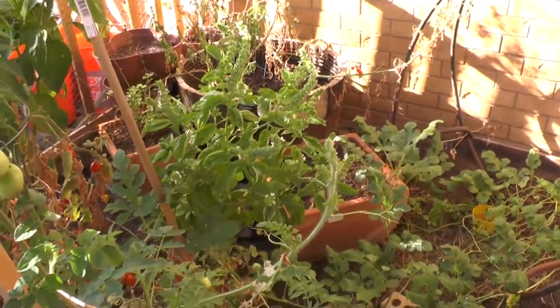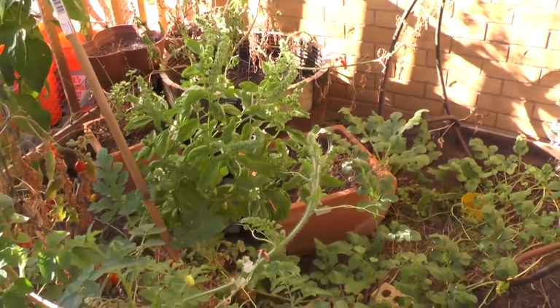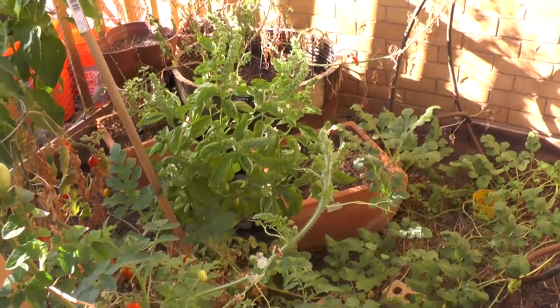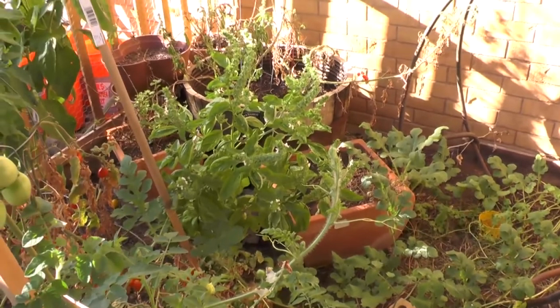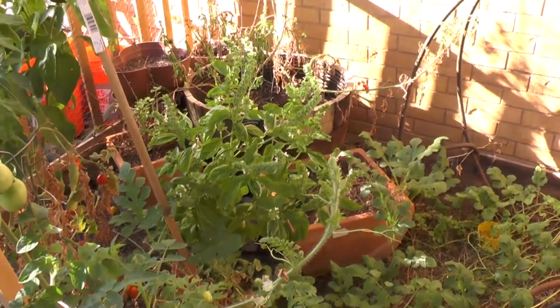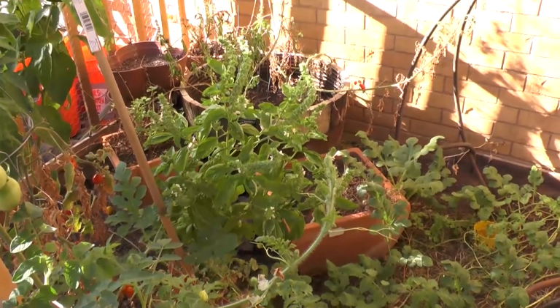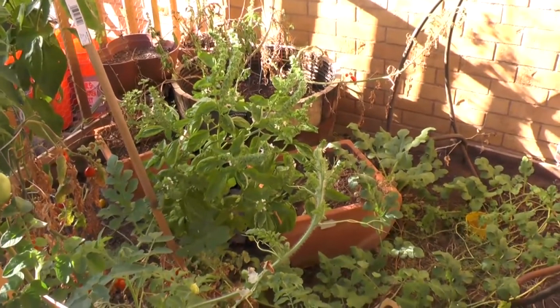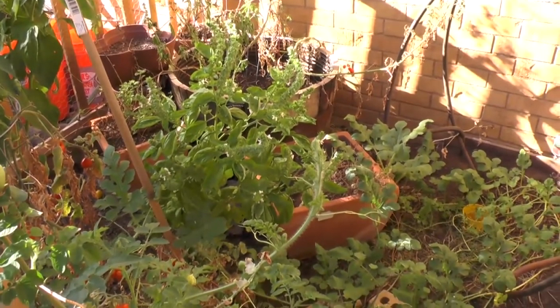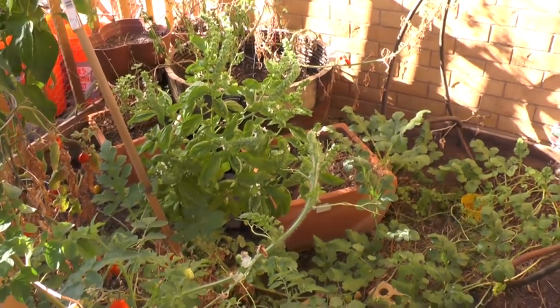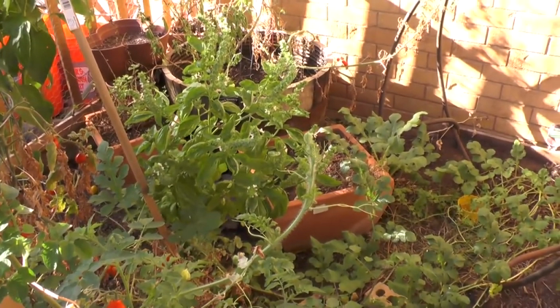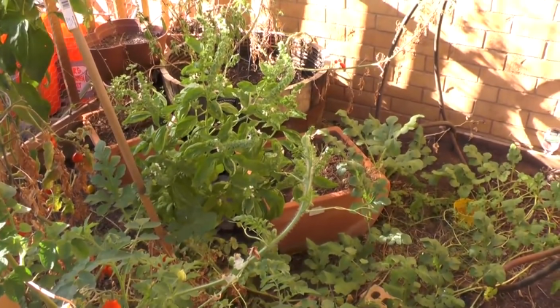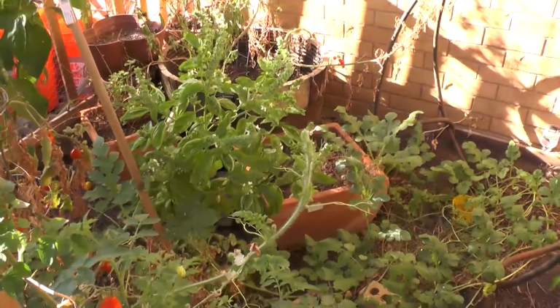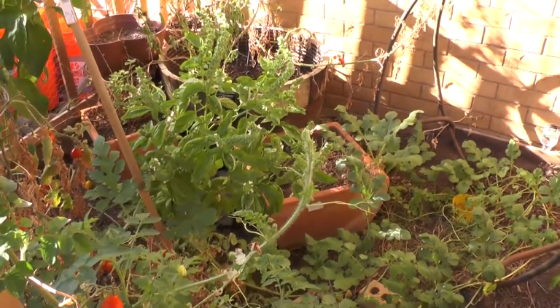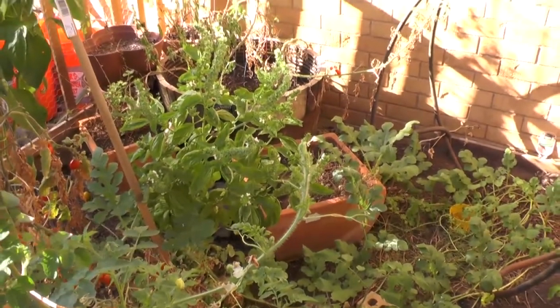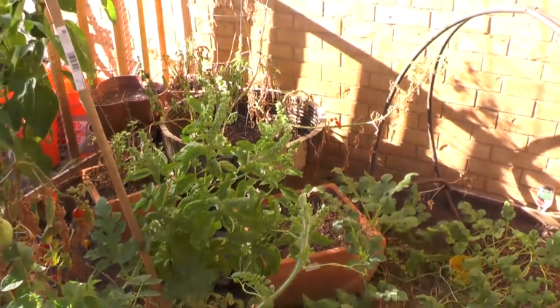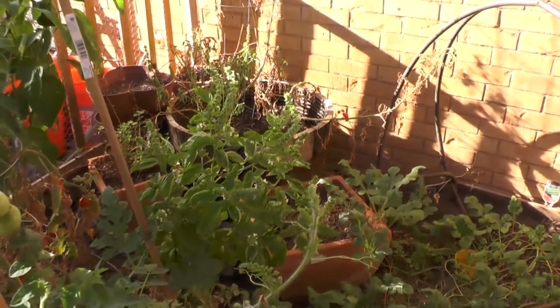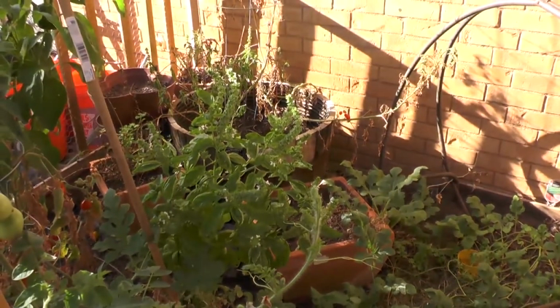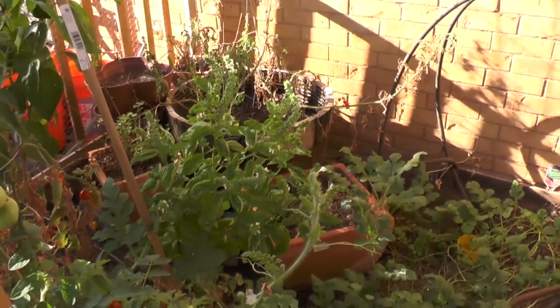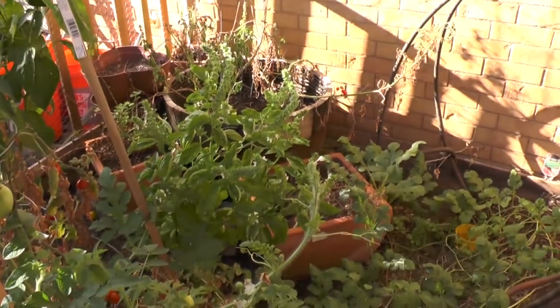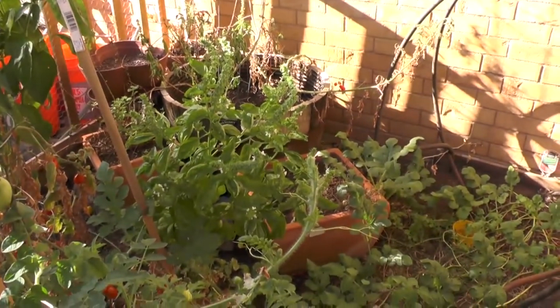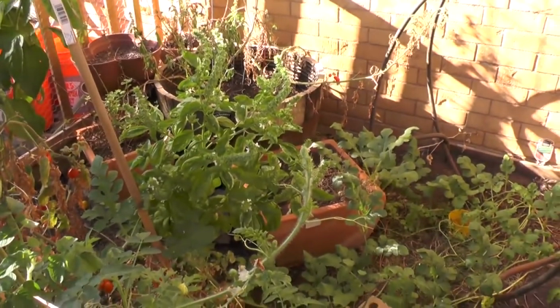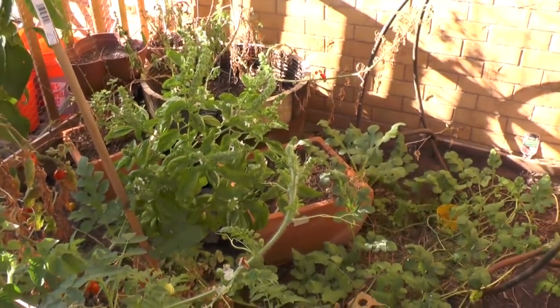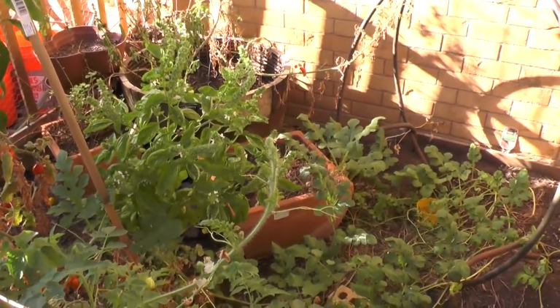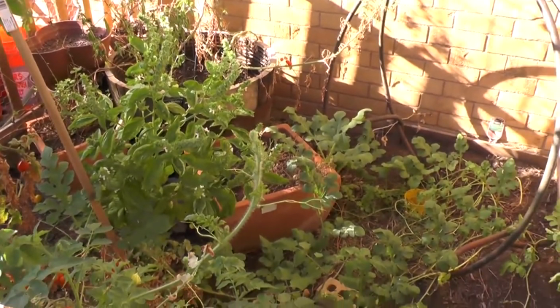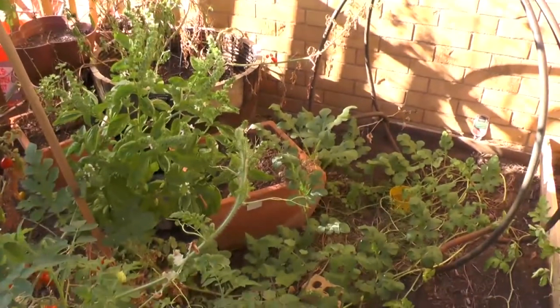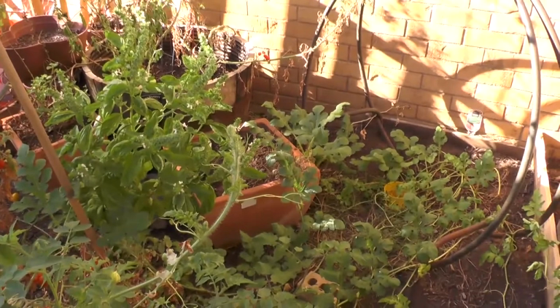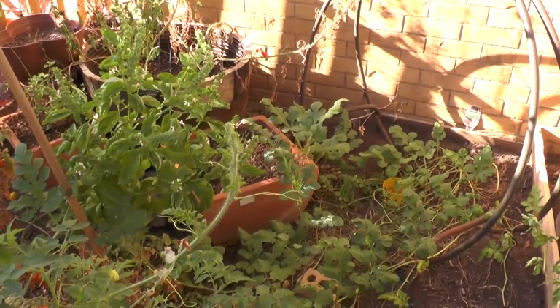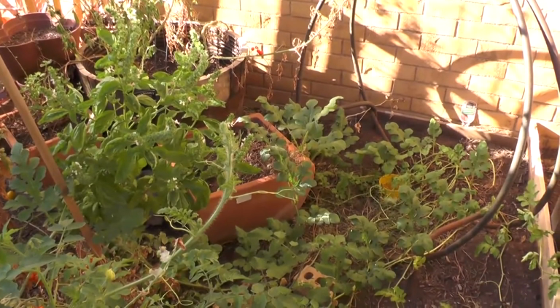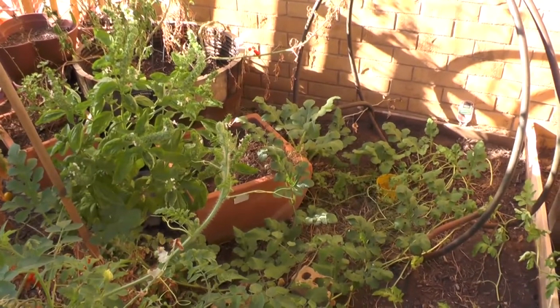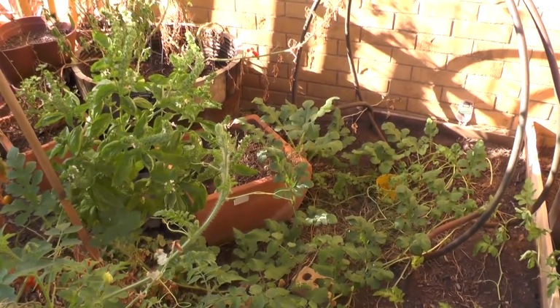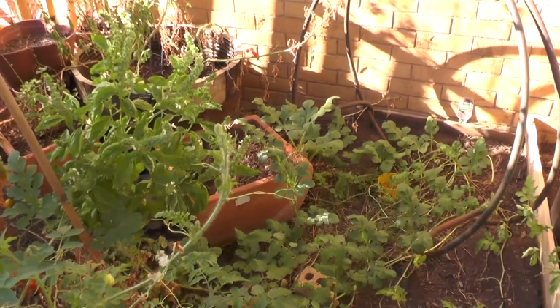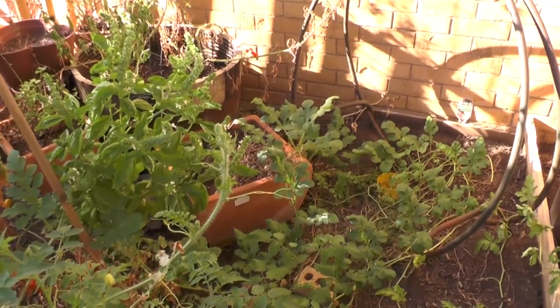Those terracotta pots — they don't grow very well. In fact, almost nothing ever put in them has grown. It's near the fall and it's actually time to pull most of this out and start putting in the fall plants, so everything's kind of gone bad.